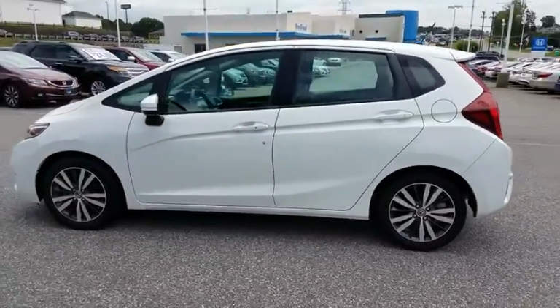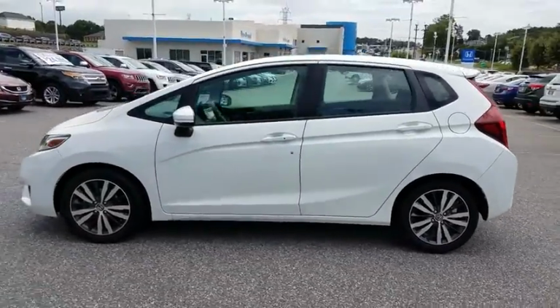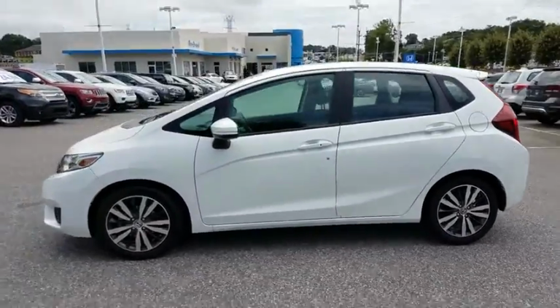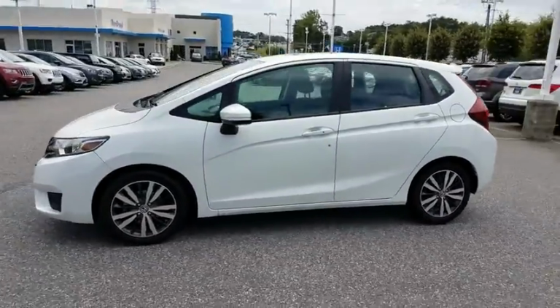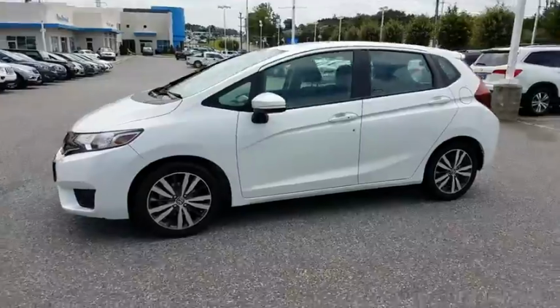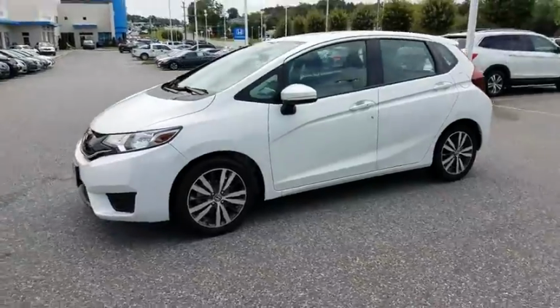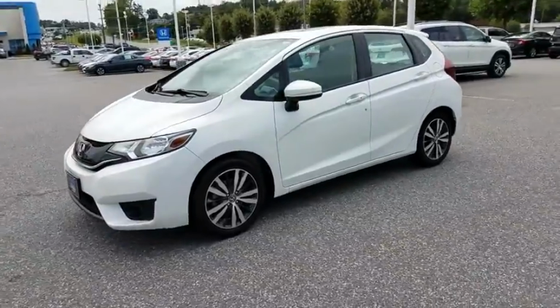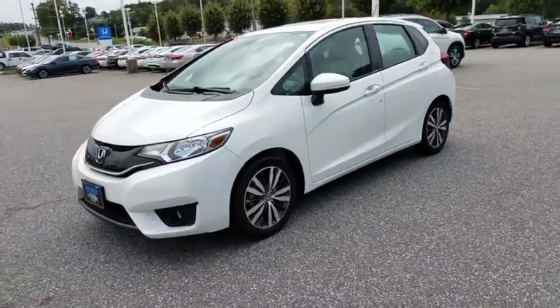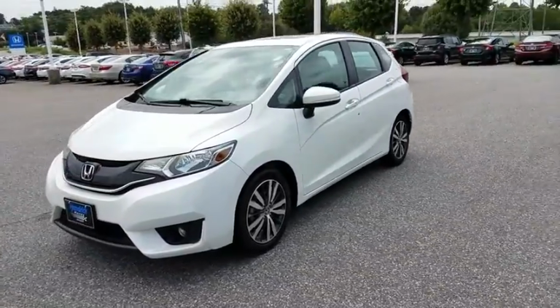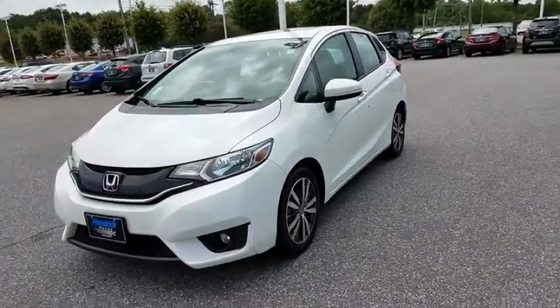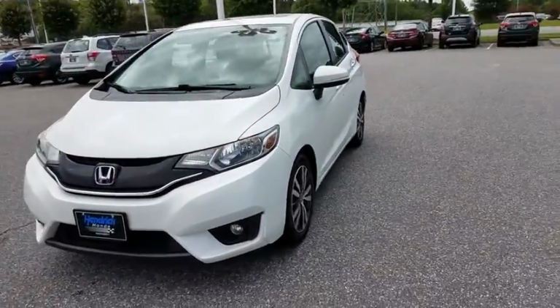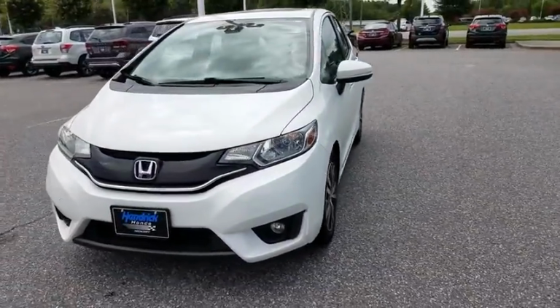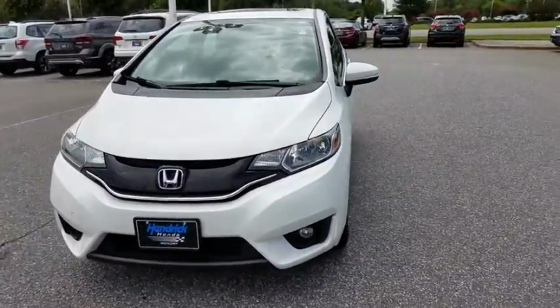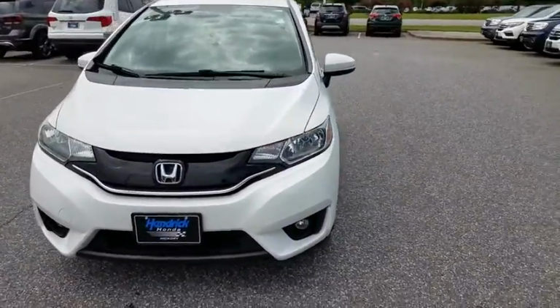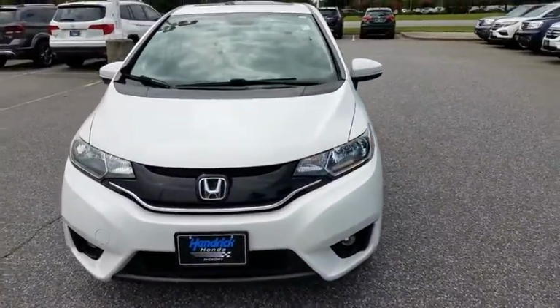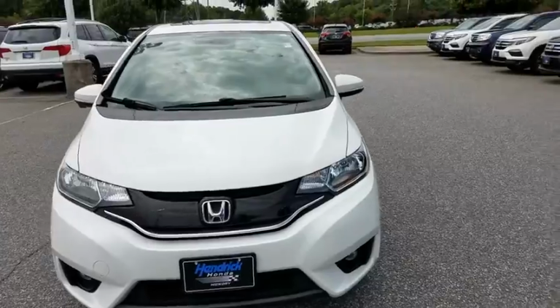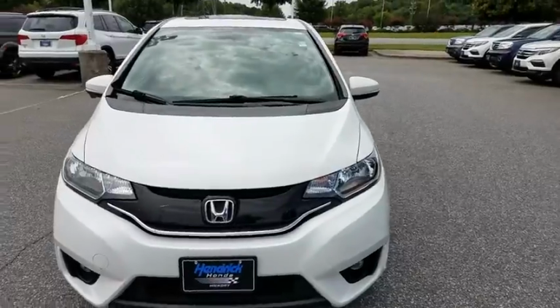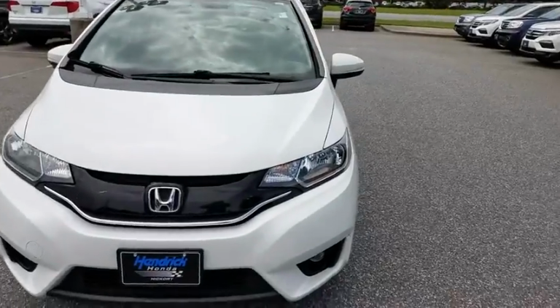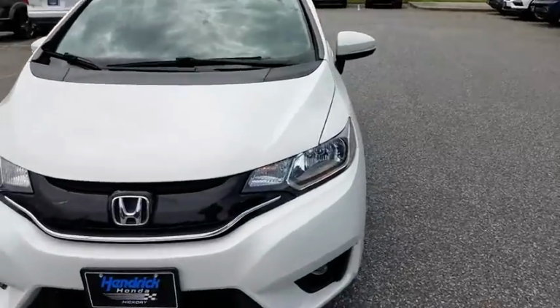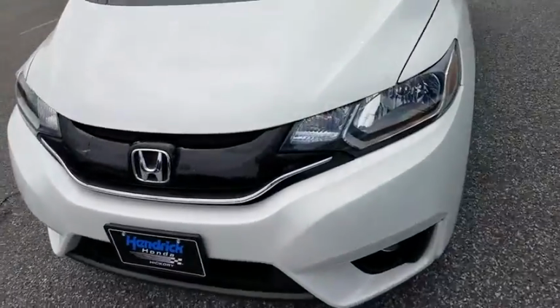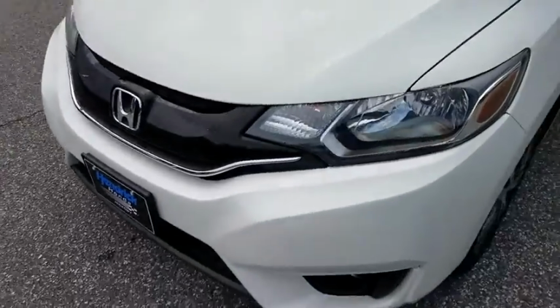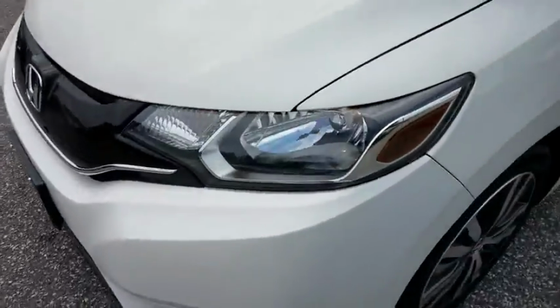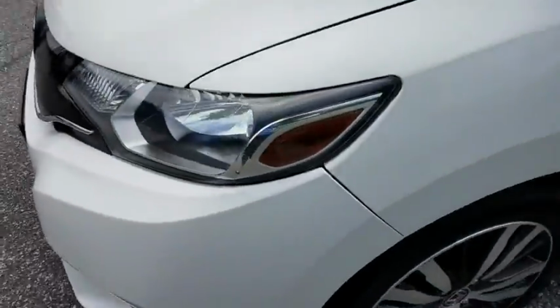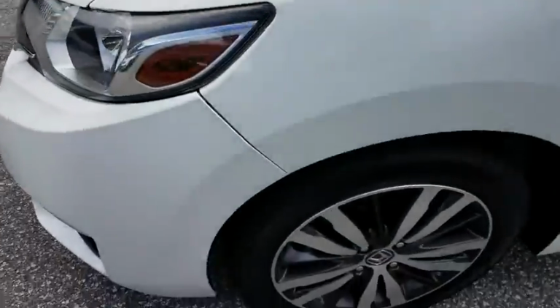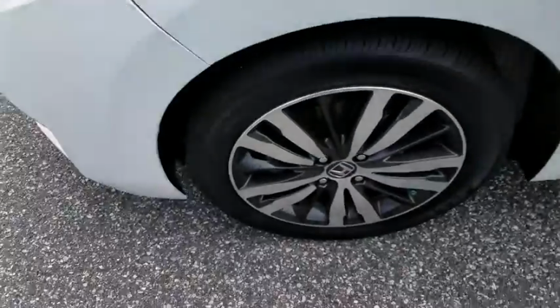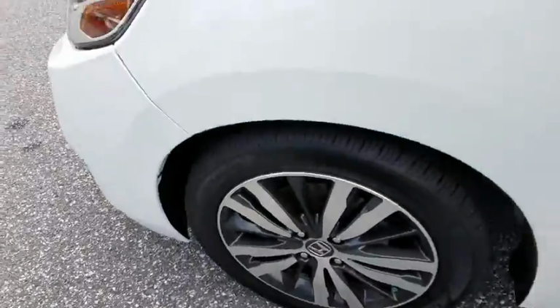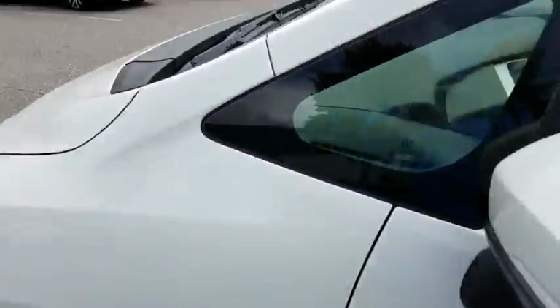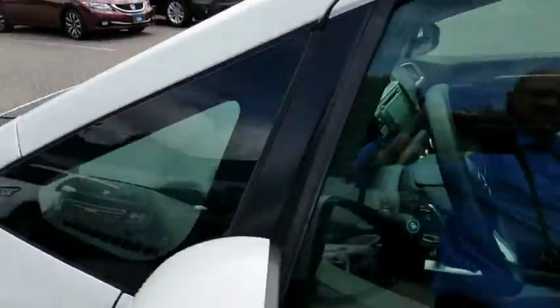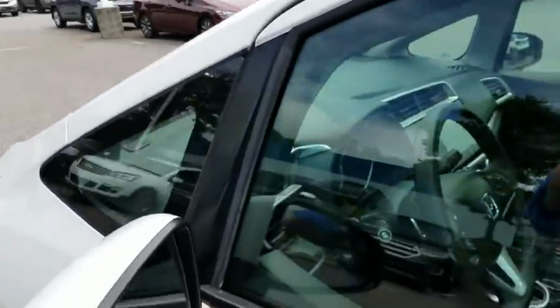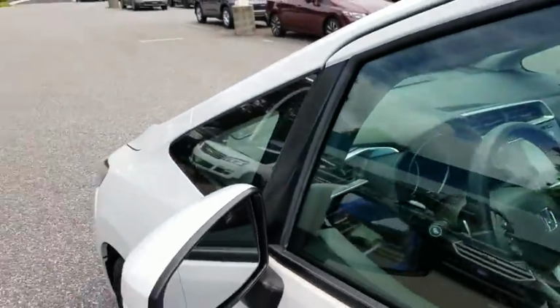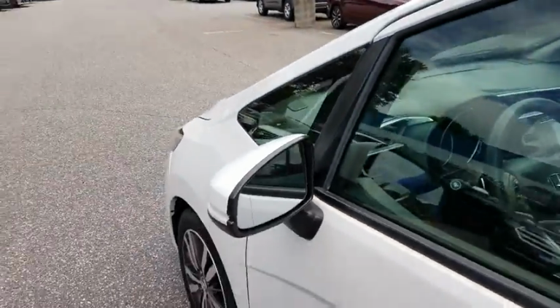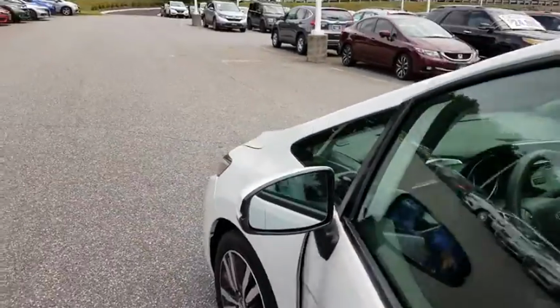Here are some of this vehicle's great options: keyless entry, backup camera, Bluetooth, adjustable steering wheel, power steering, keyless start, cruise control, aluminum wheels, ABS four-wheel, front floor mats, front wheel drive.